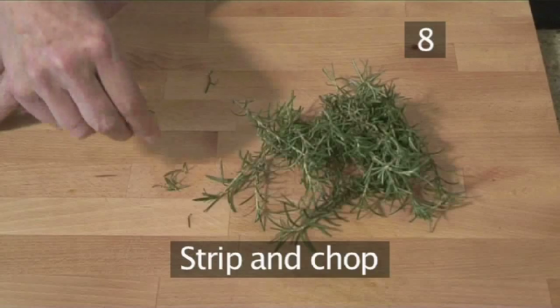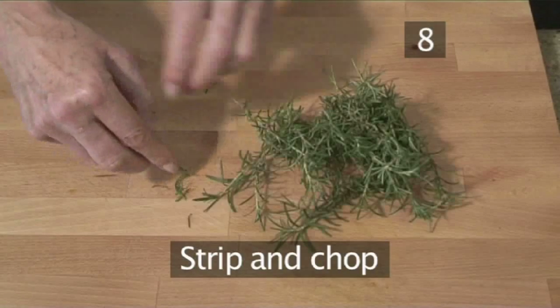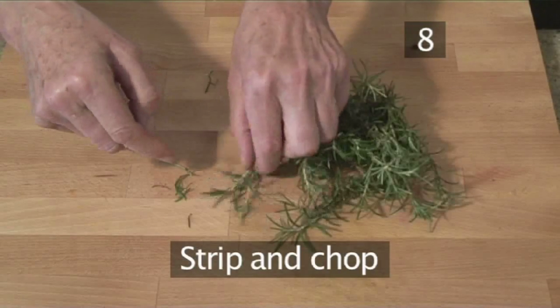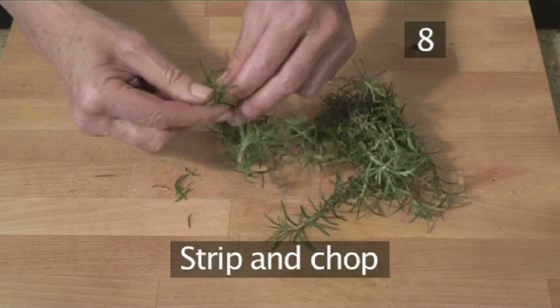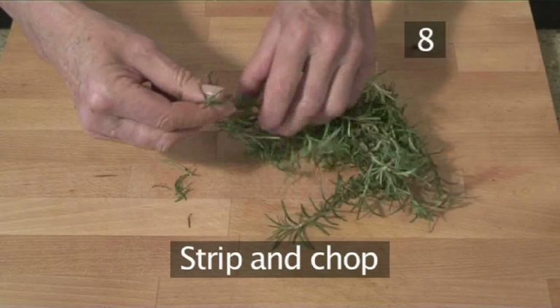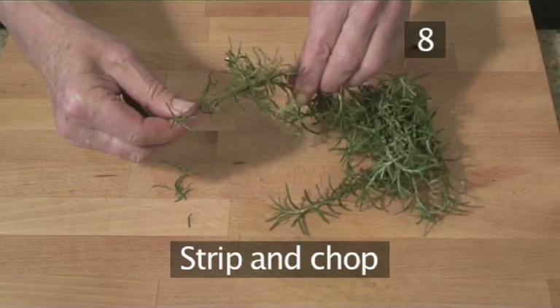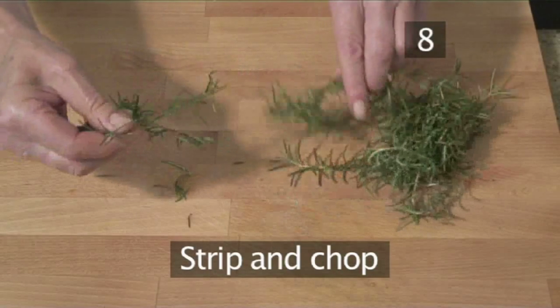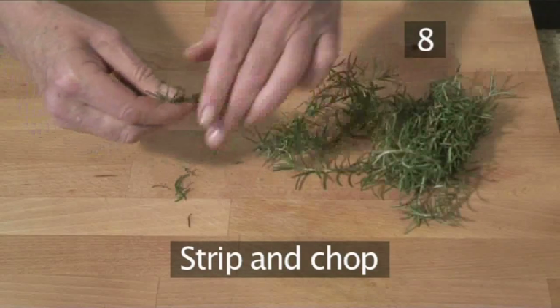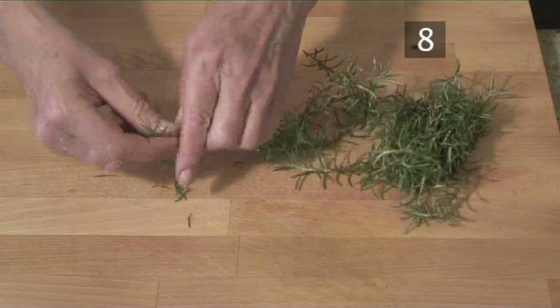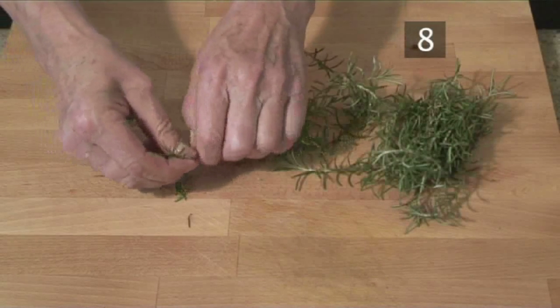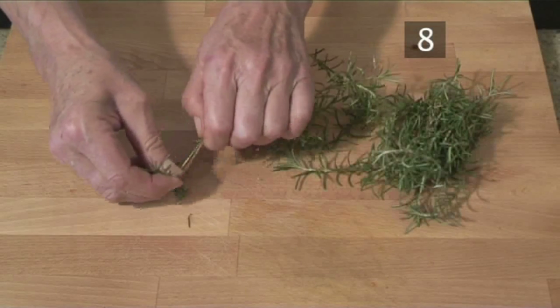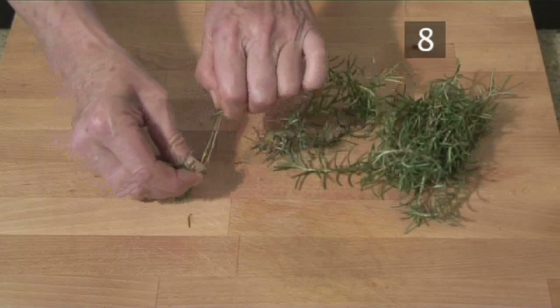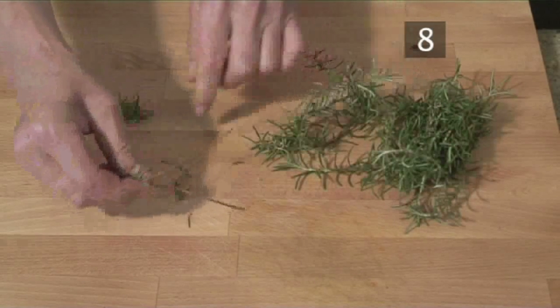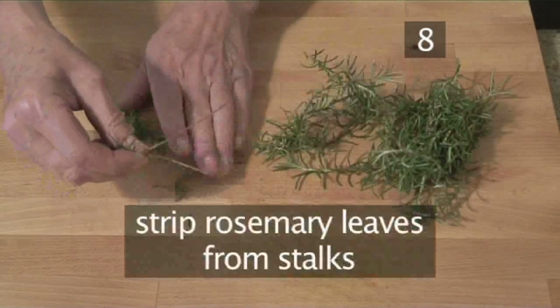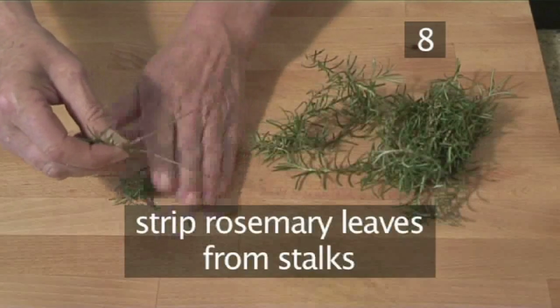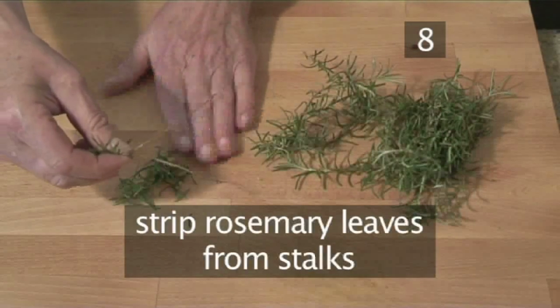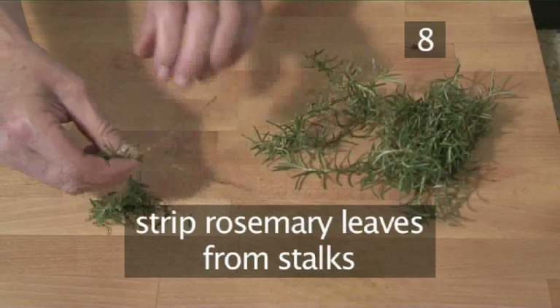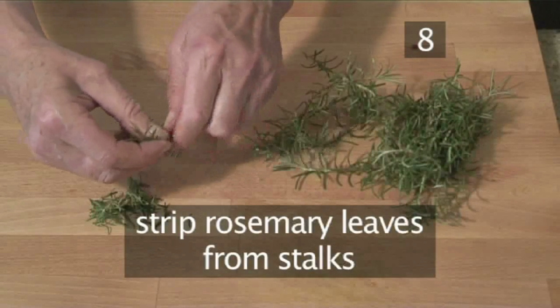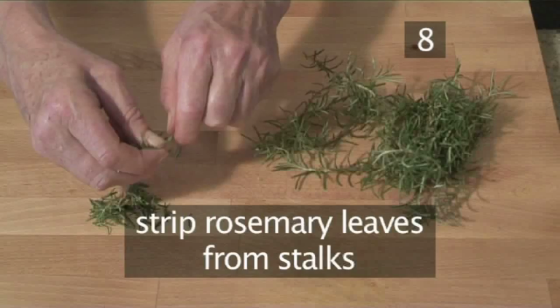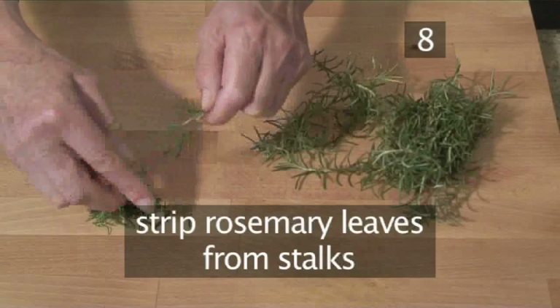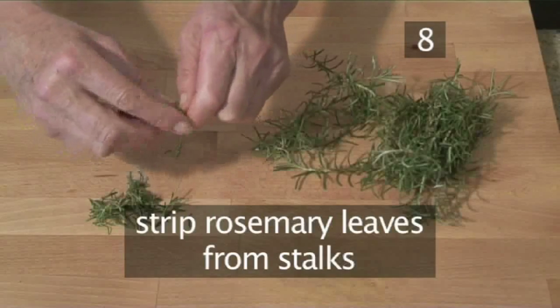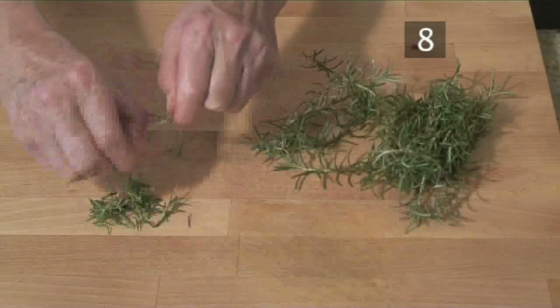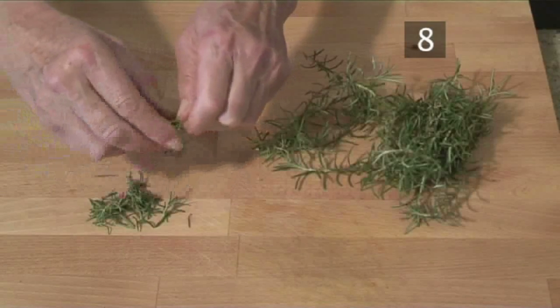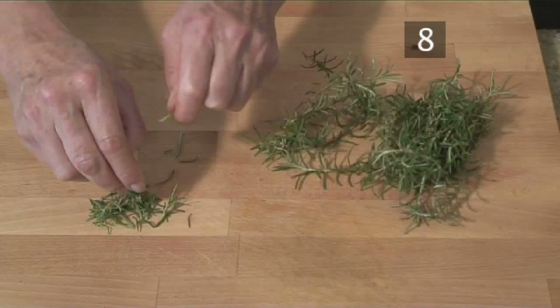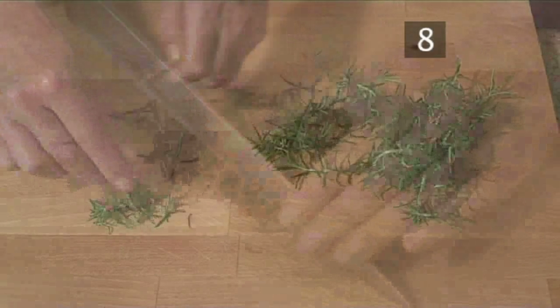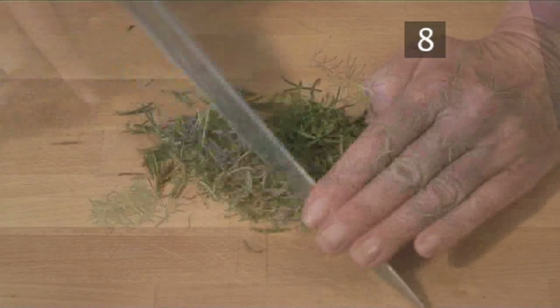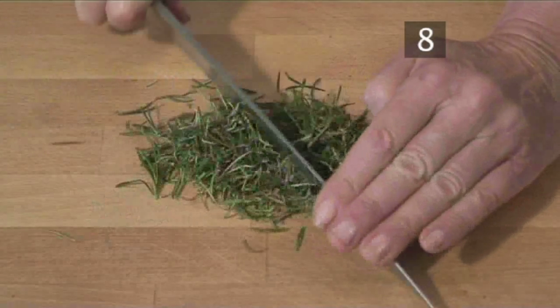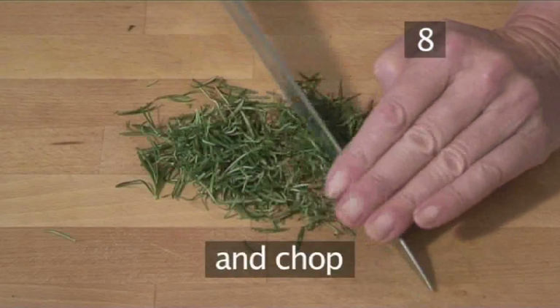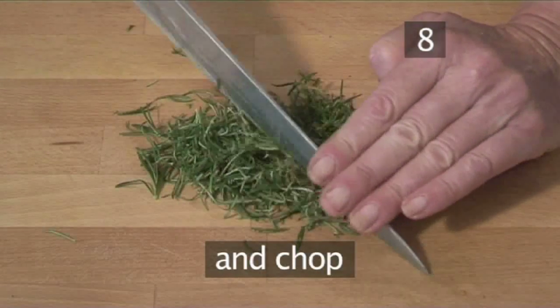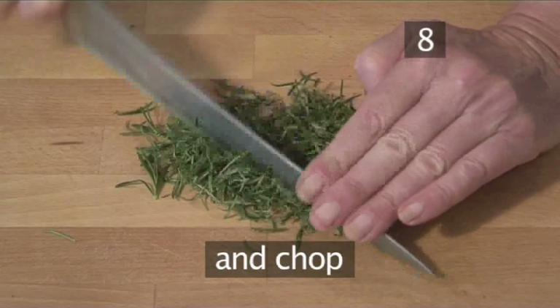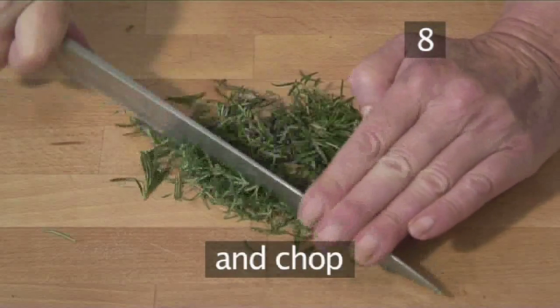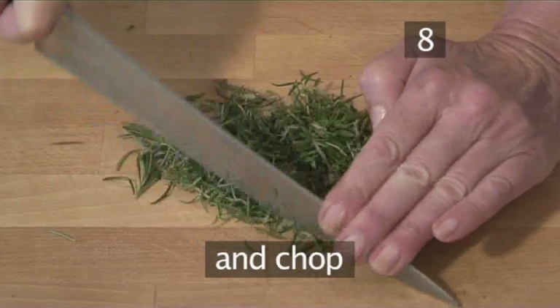Step 8: Strip and chop. Meanwhile, we can strip the rosemary leaves from the stalks, and then chop them.